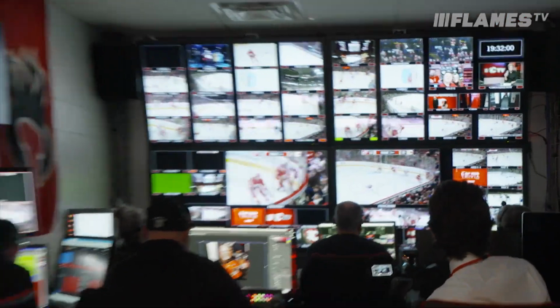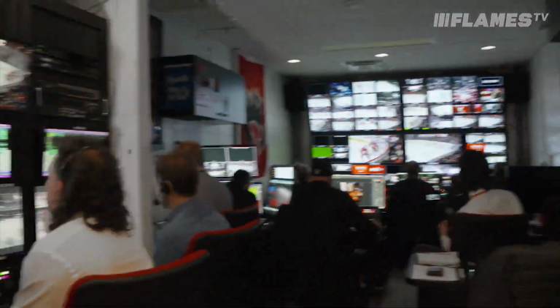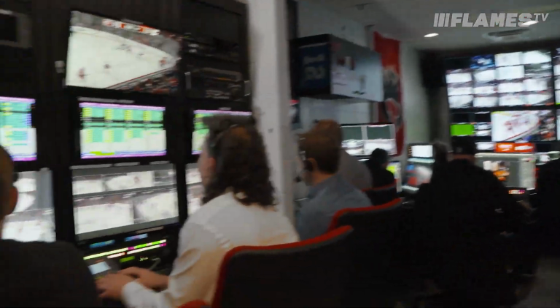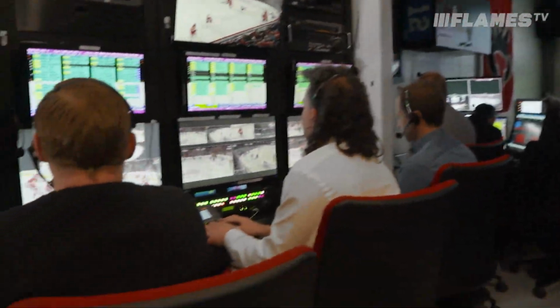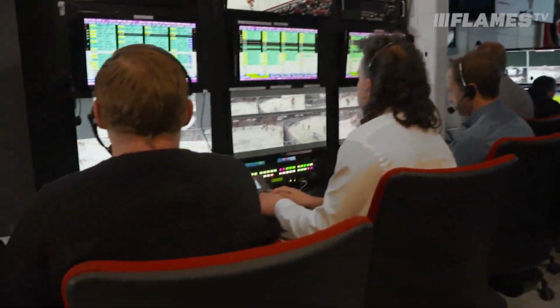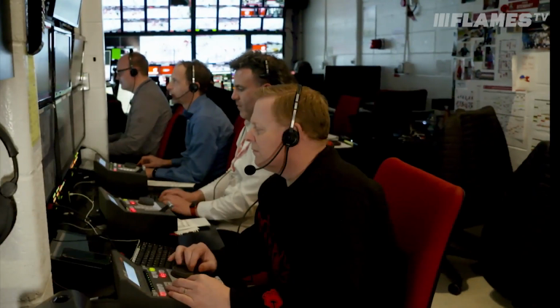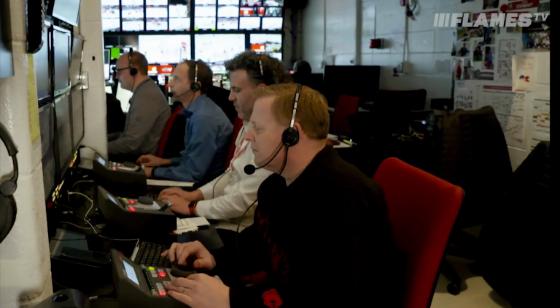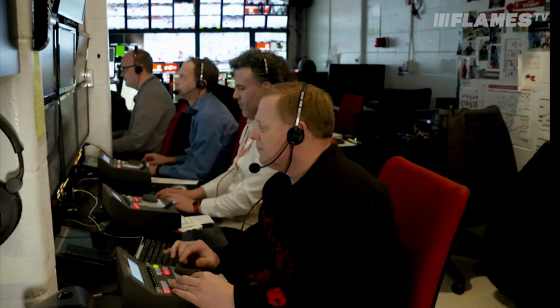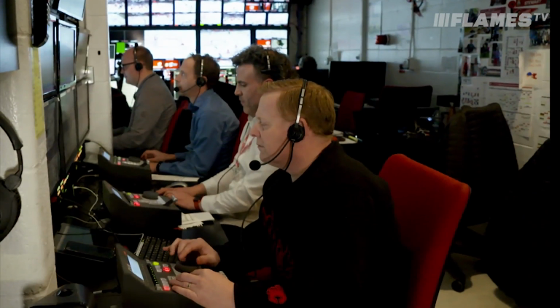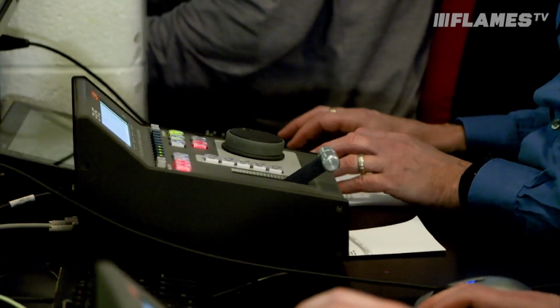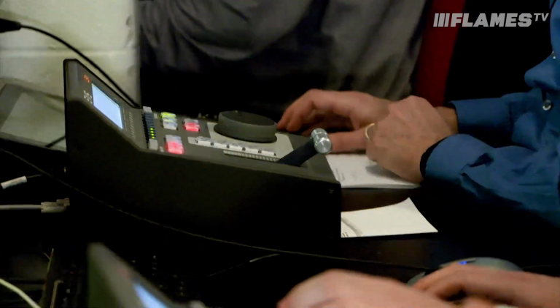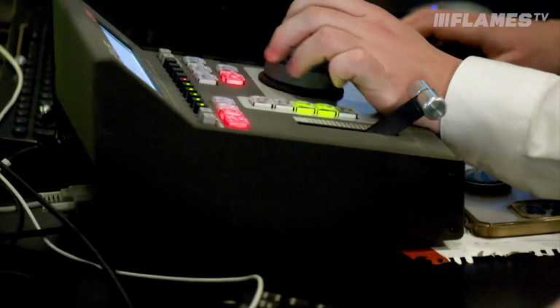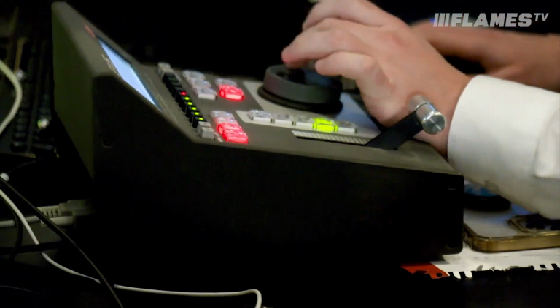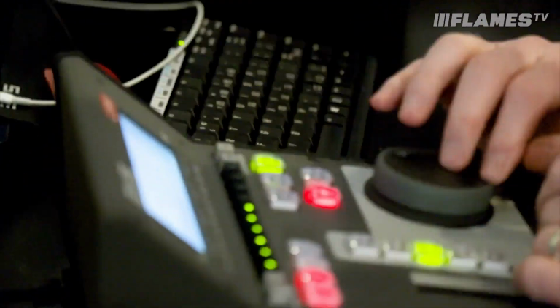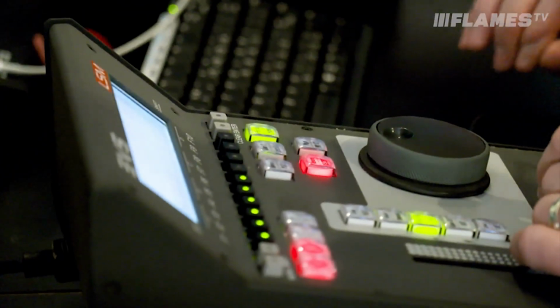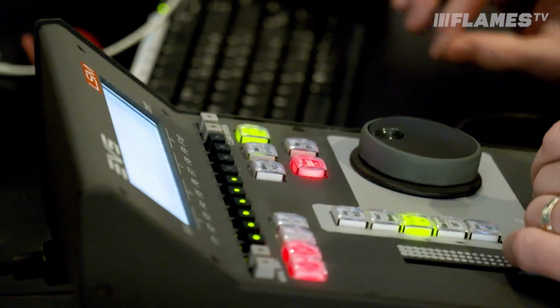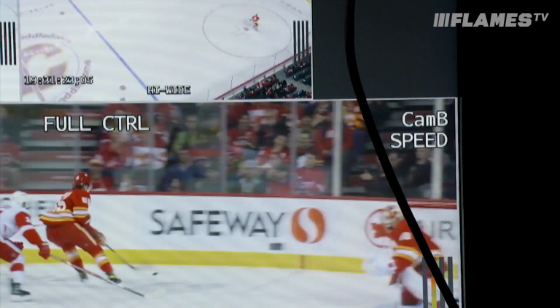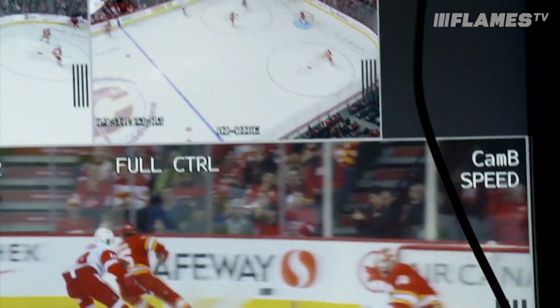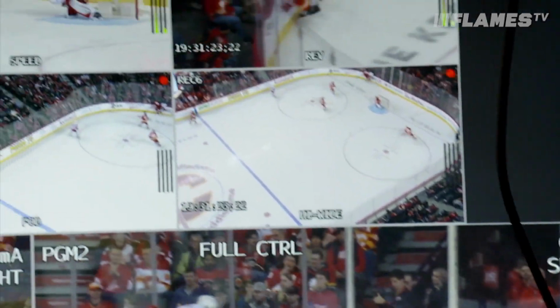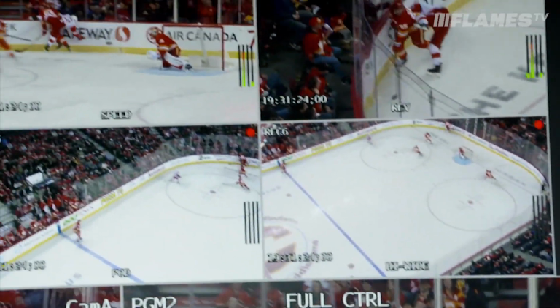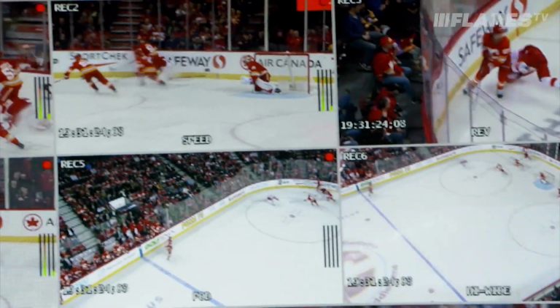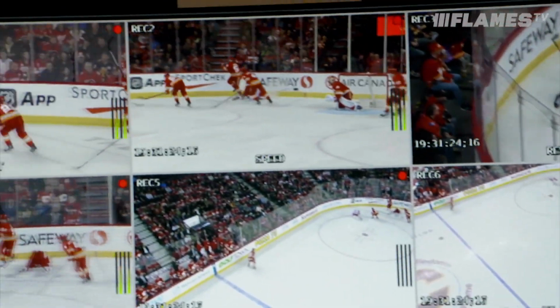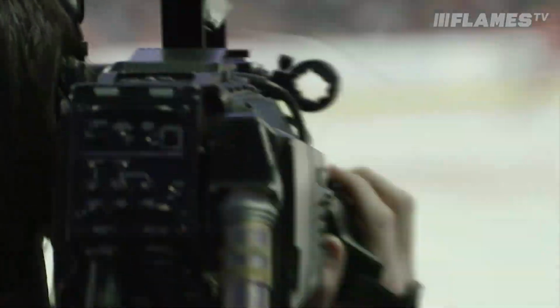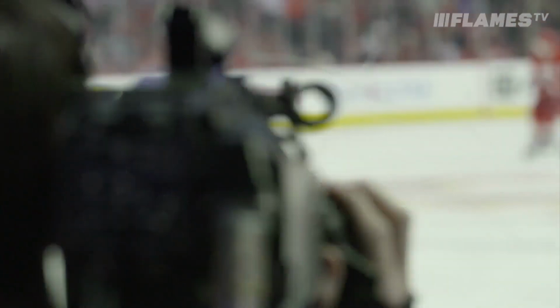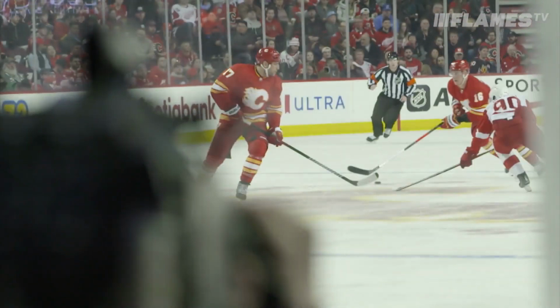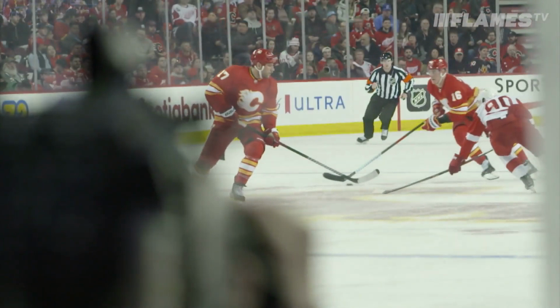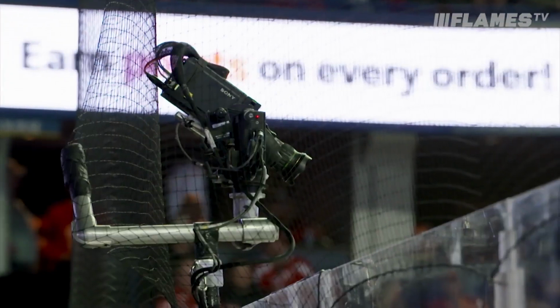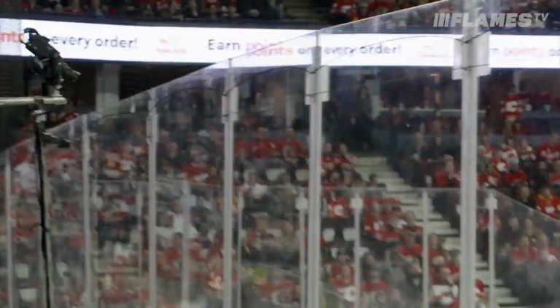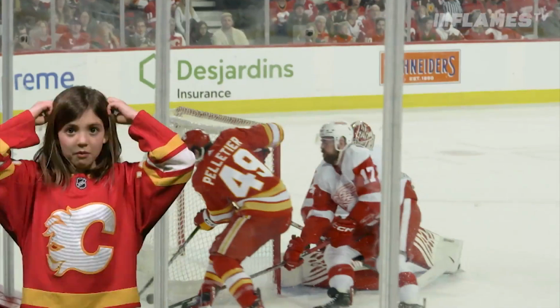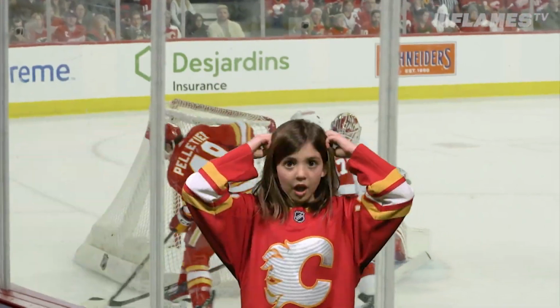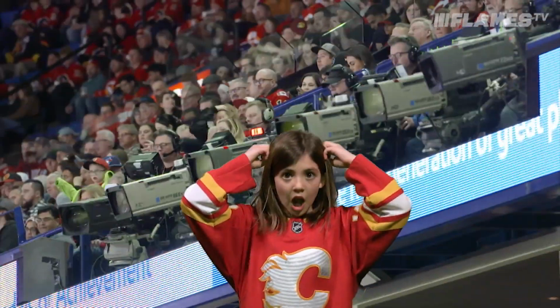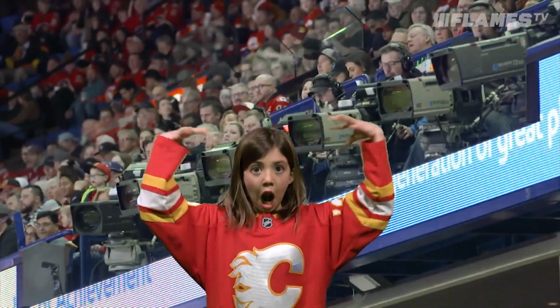In the broadcast control room, there are three EVS machines that the entire game is recorded into. Up to 16 cameras get recorded into these machines all at once.